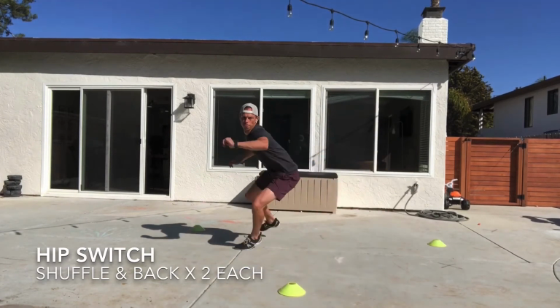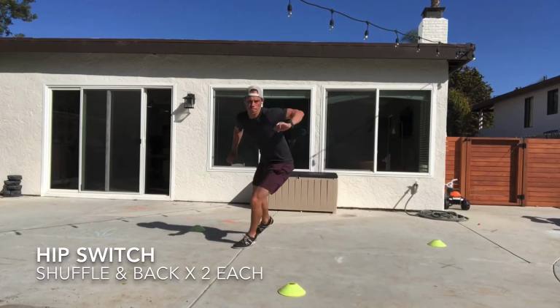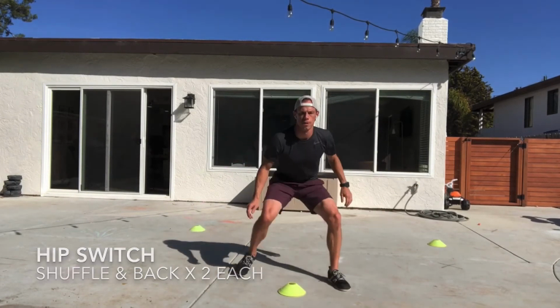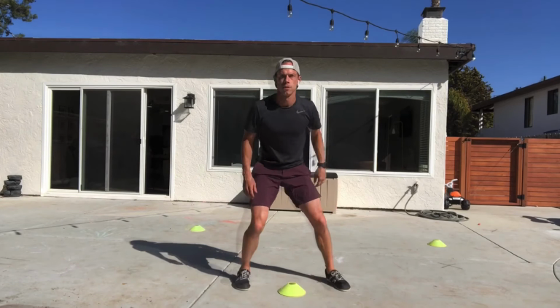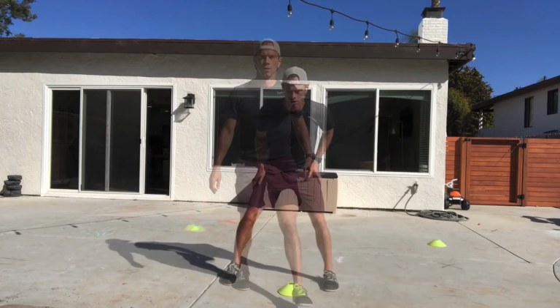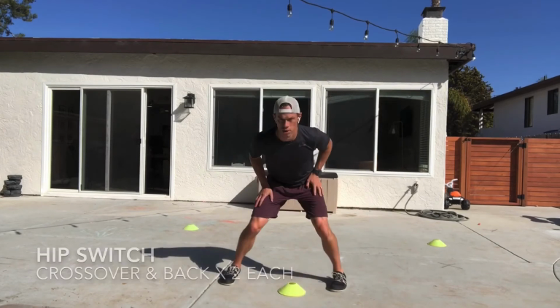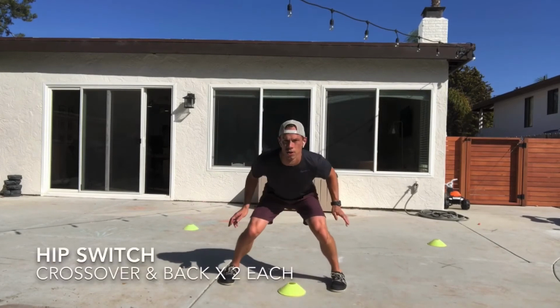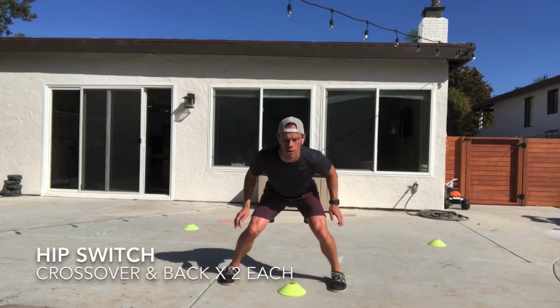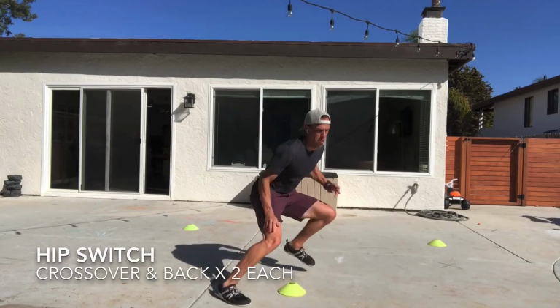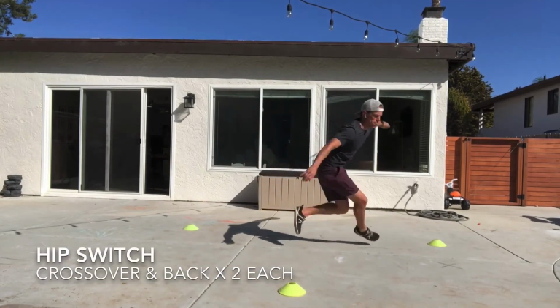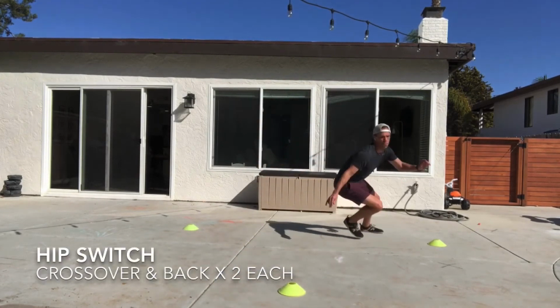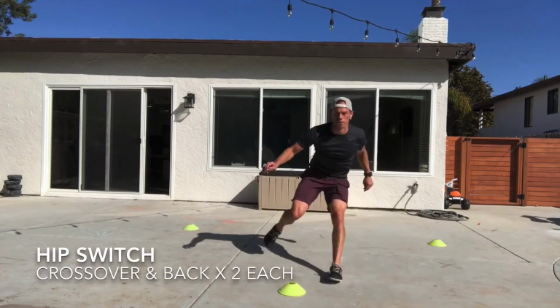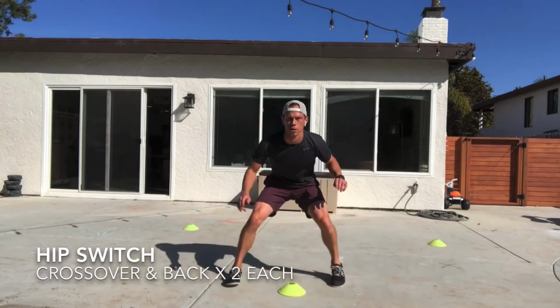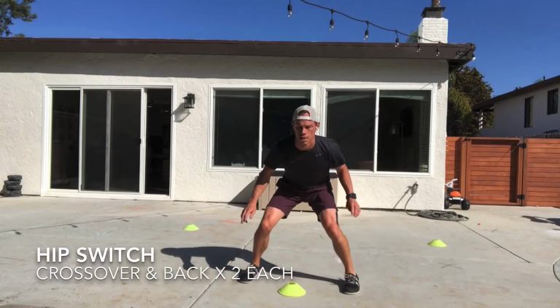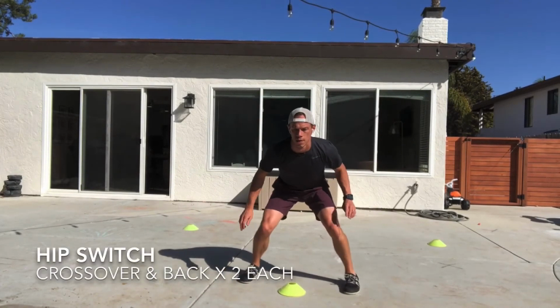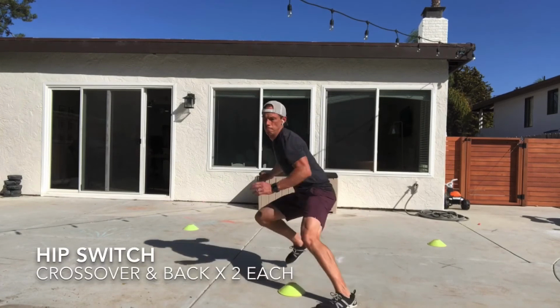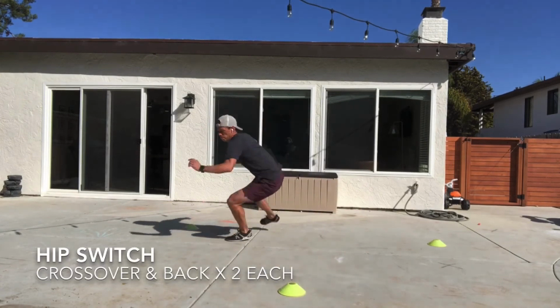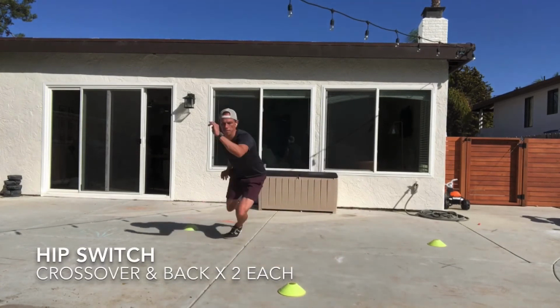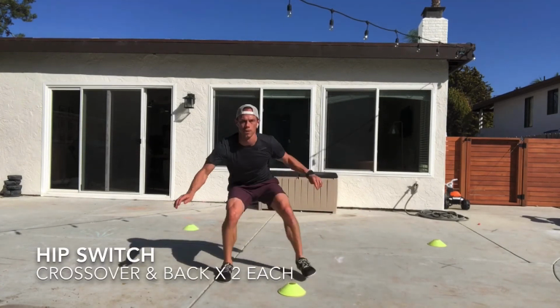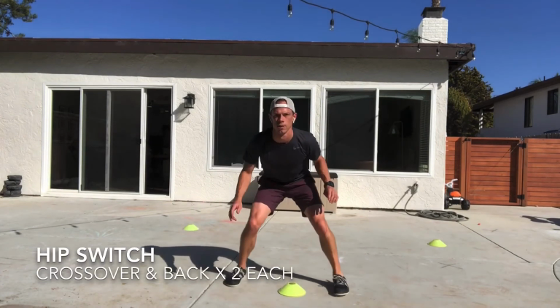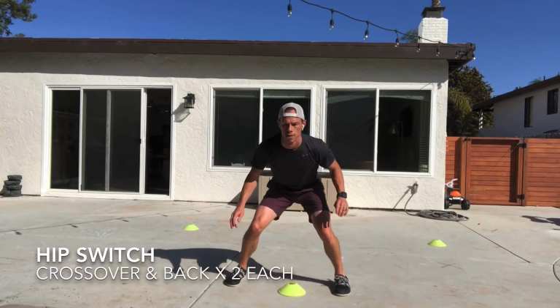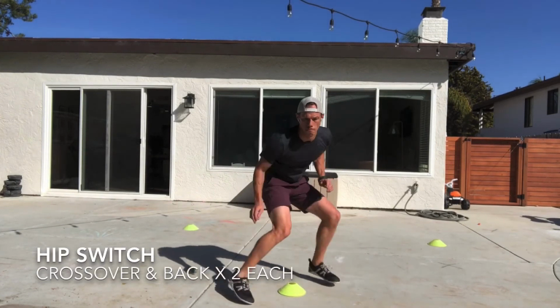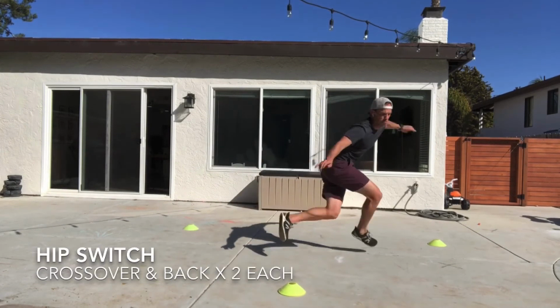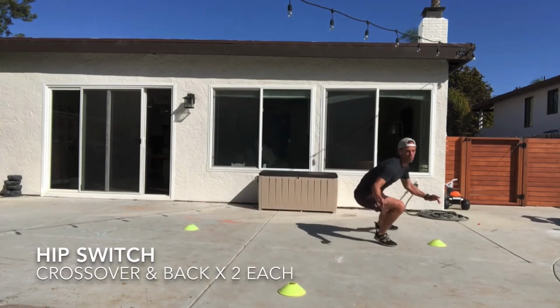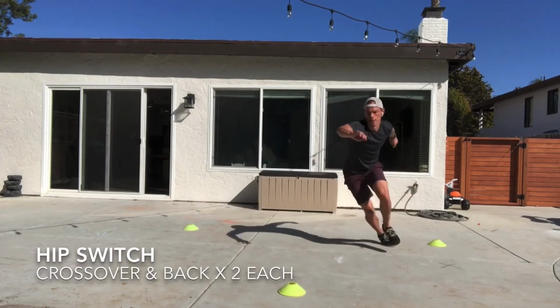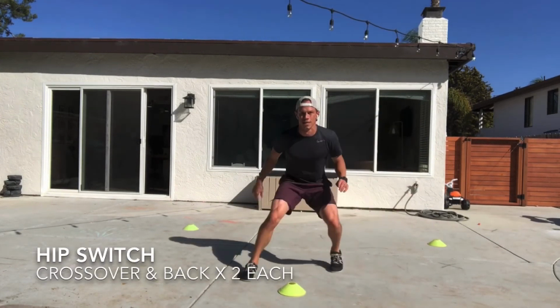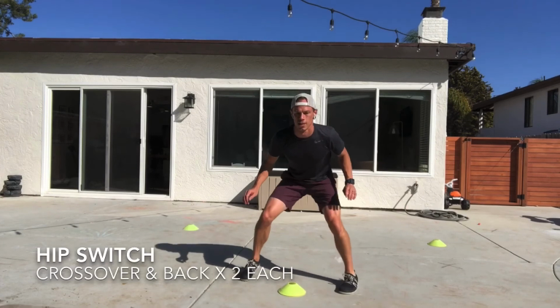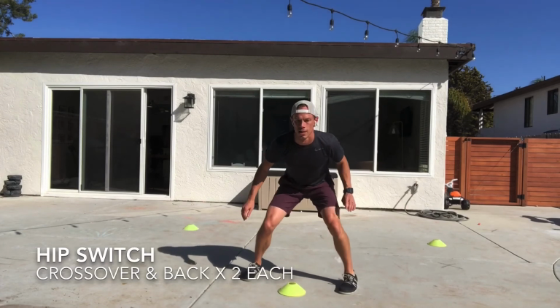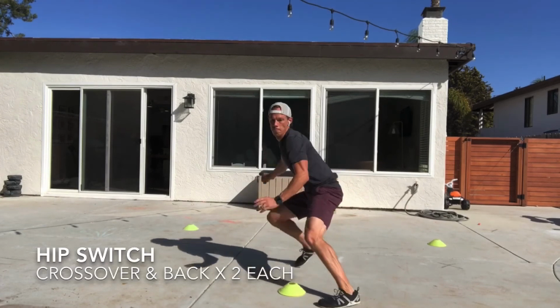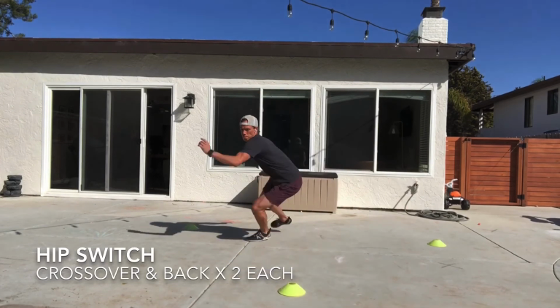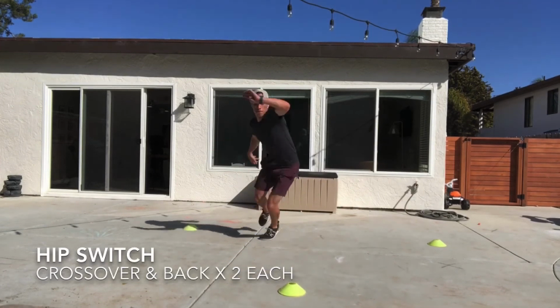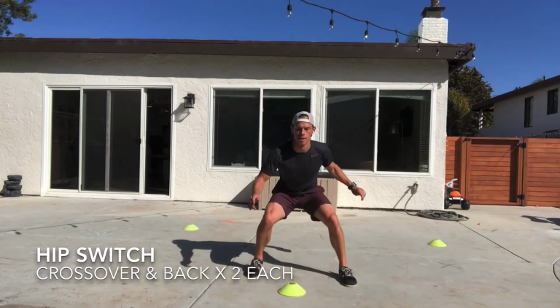The last one here is a crossover and back. You're going to pop back and then cross over back to get there. You're trying to cover ground as much as you can. You need to keep your hips down to be able to withstand that force. My foot slips a little bit on that rep. Back to get there.